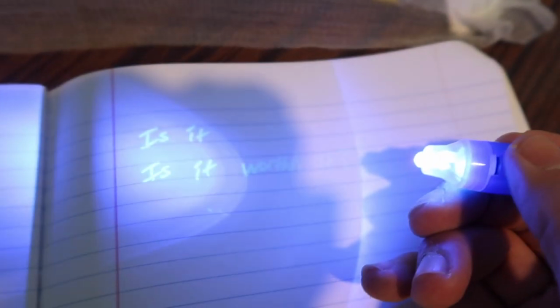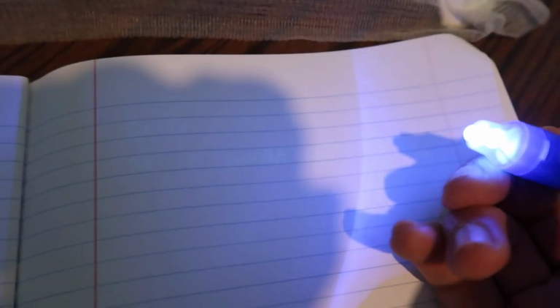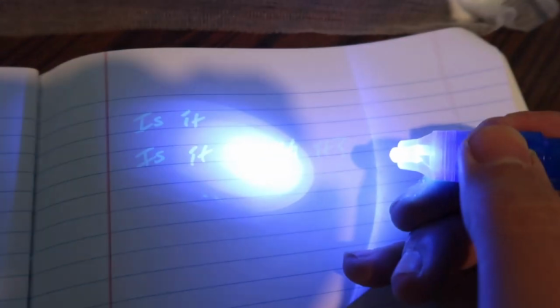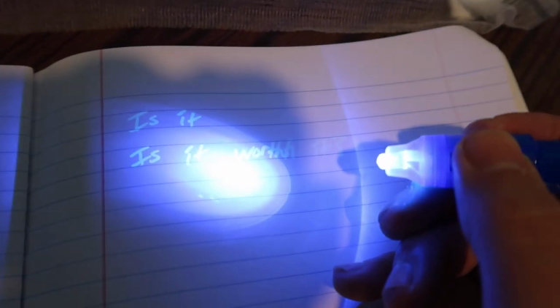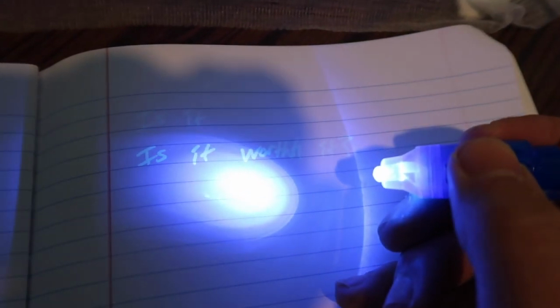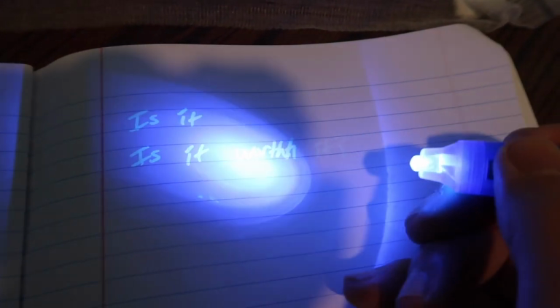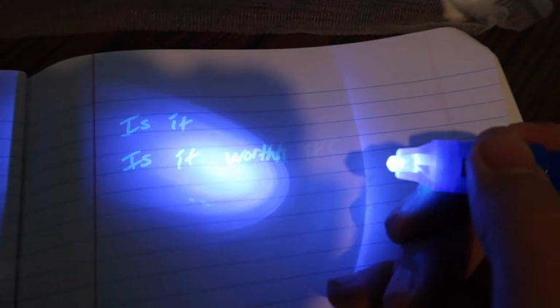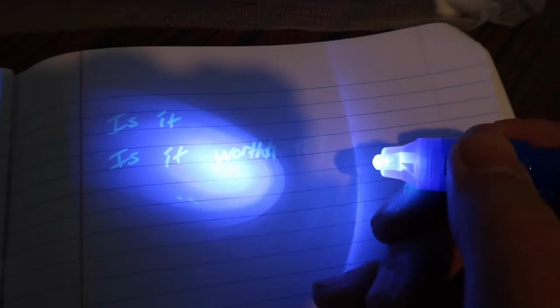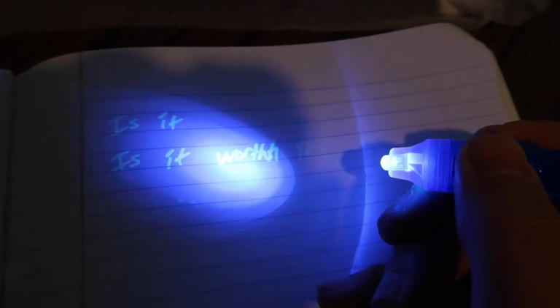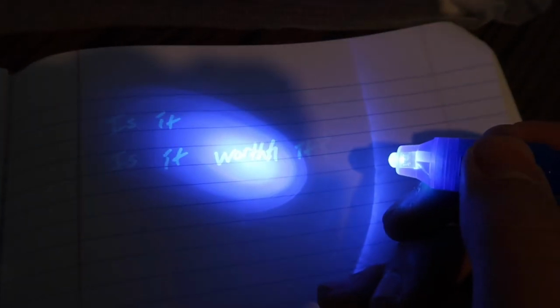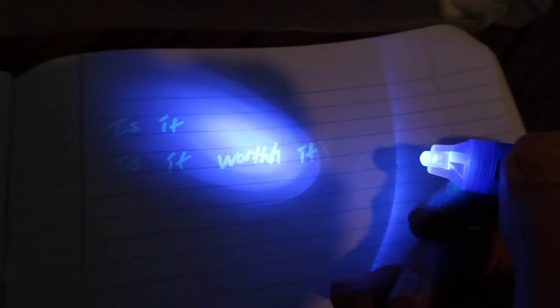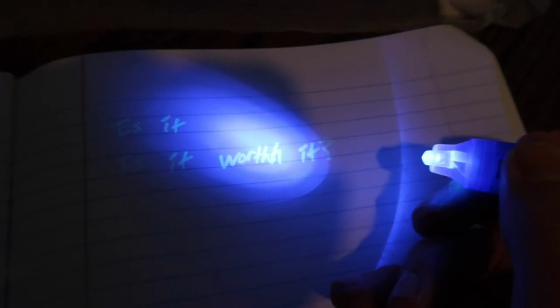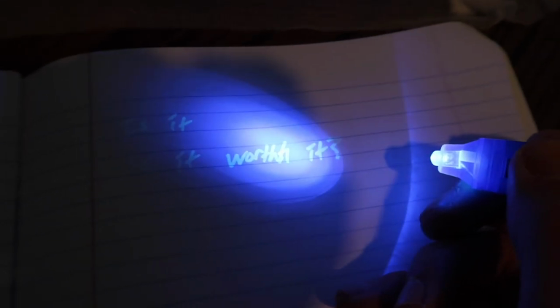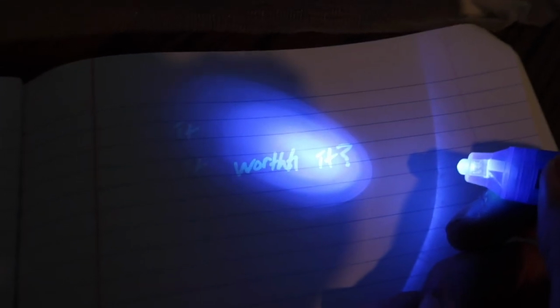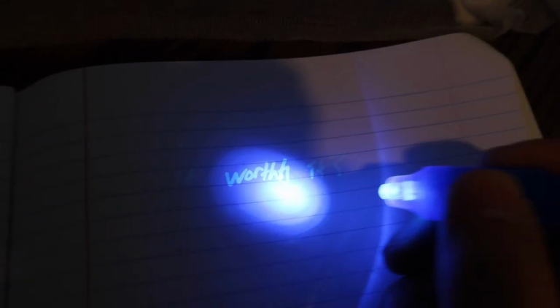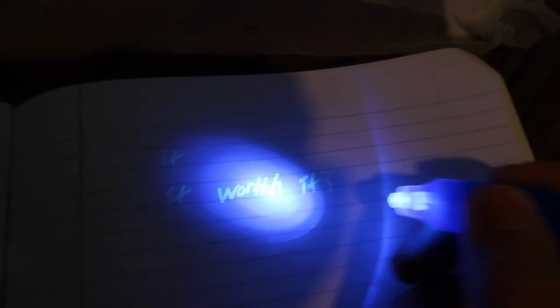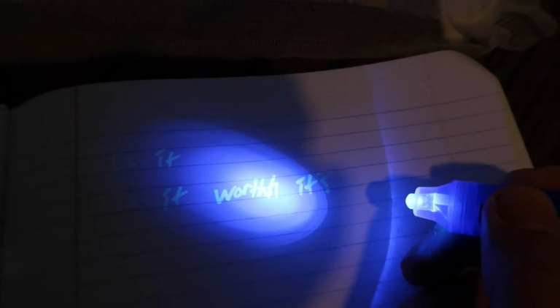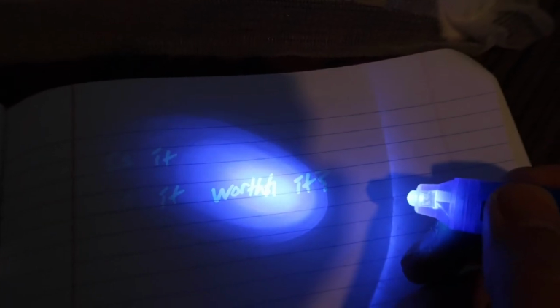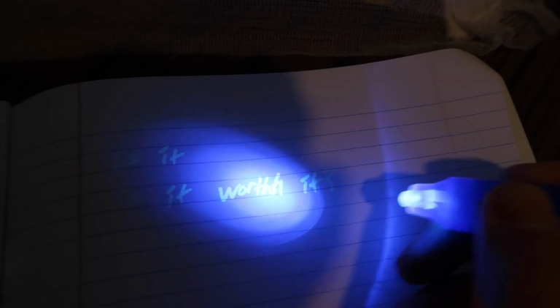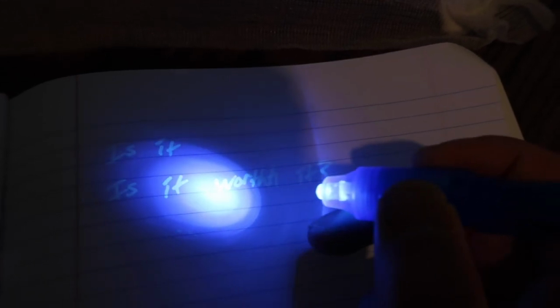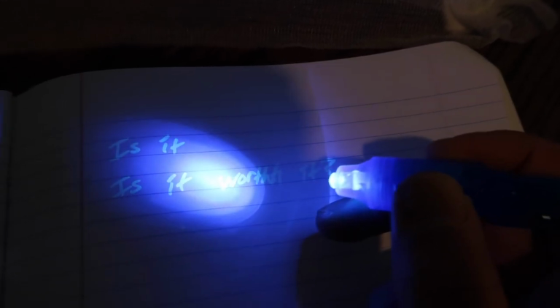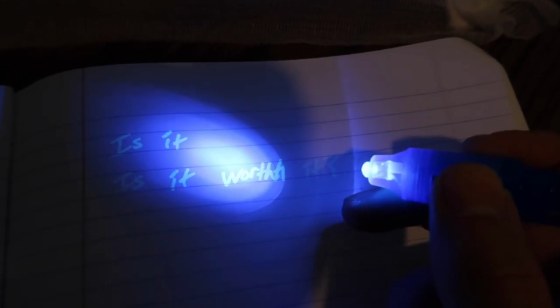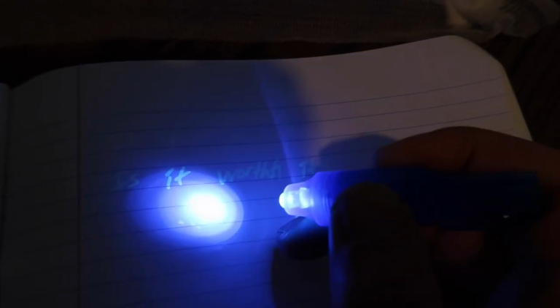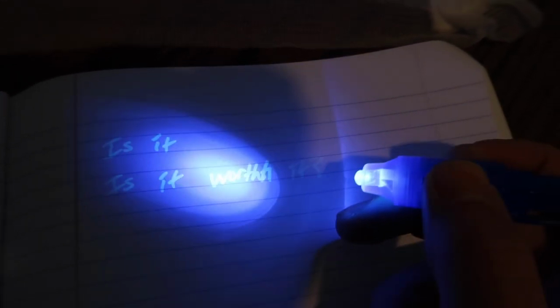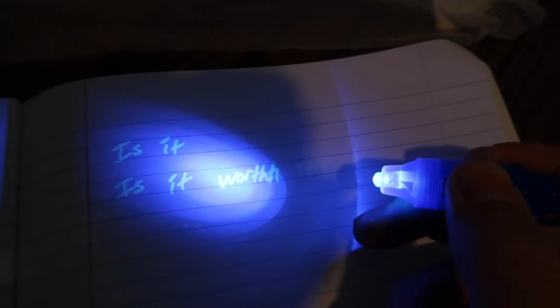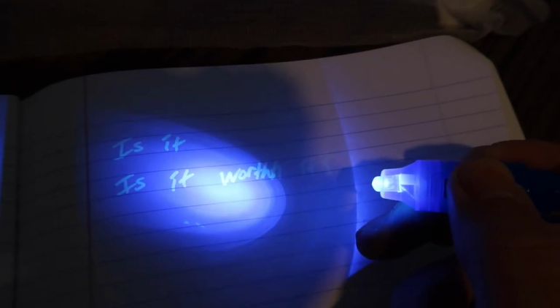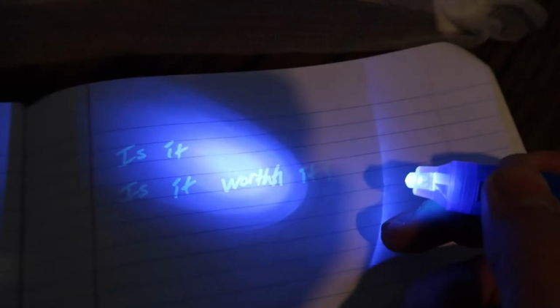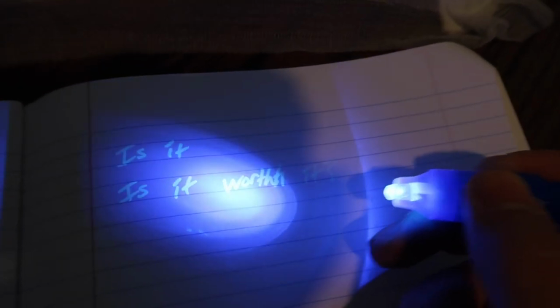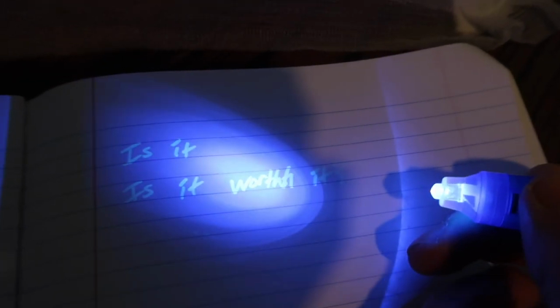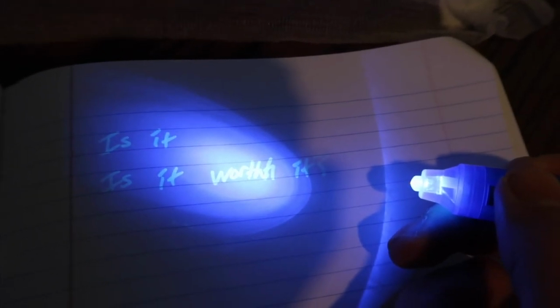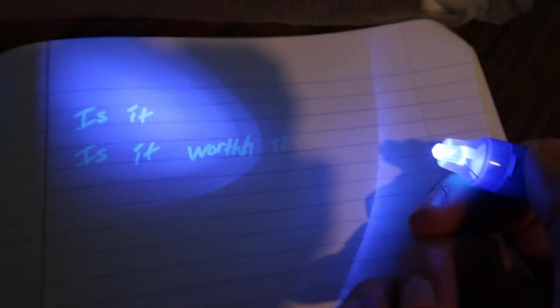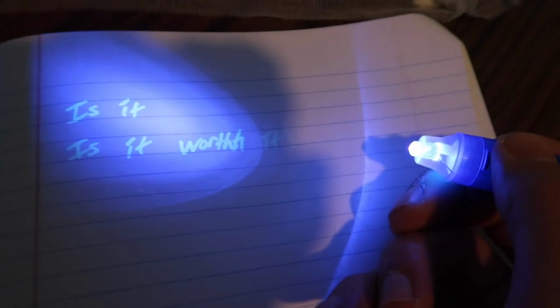What's cool about this UV light is you can actually use it for other scenarios as well. For example, if you want to verify an ID card or check if someone is using a fake ID, you can use this UV light for that too. Really cool and handy to have this option built in.